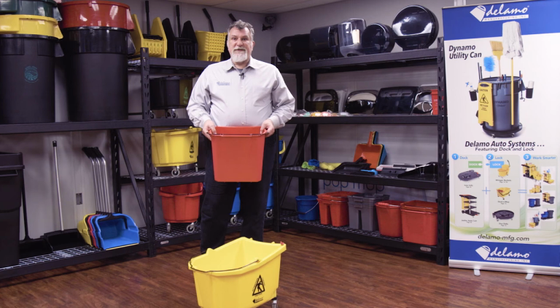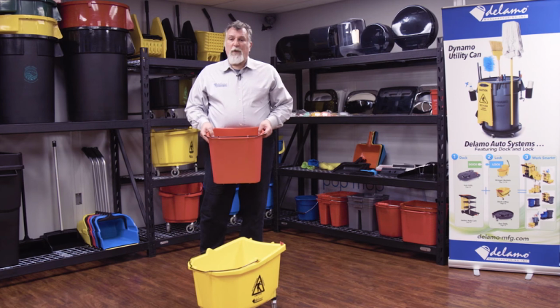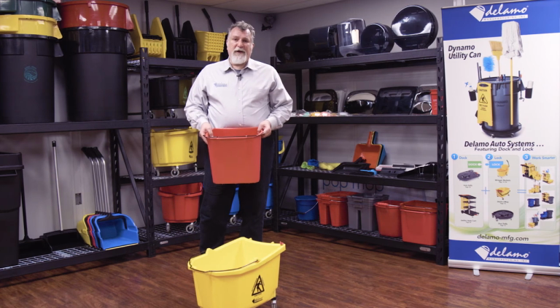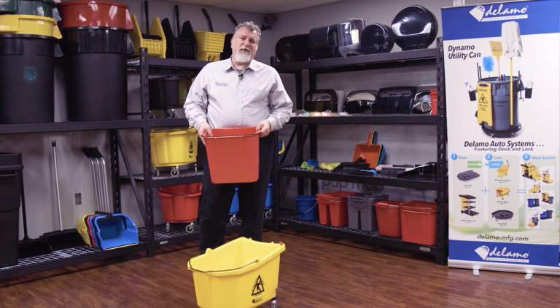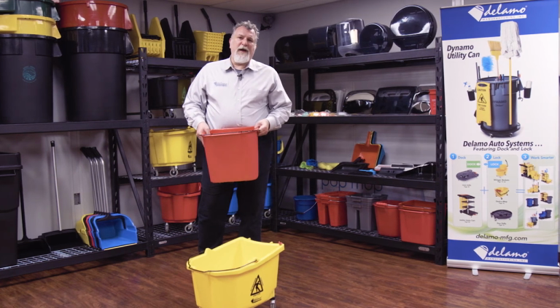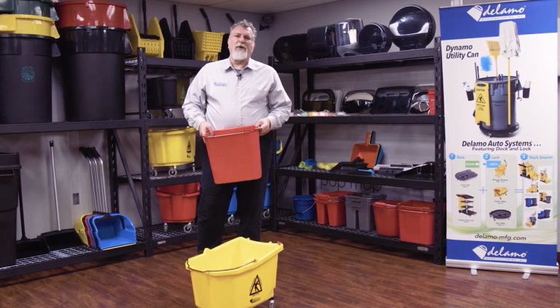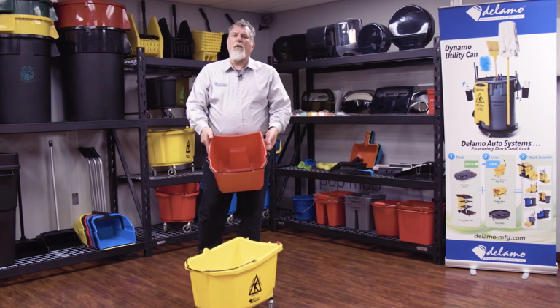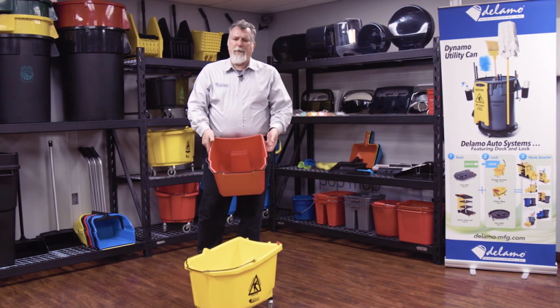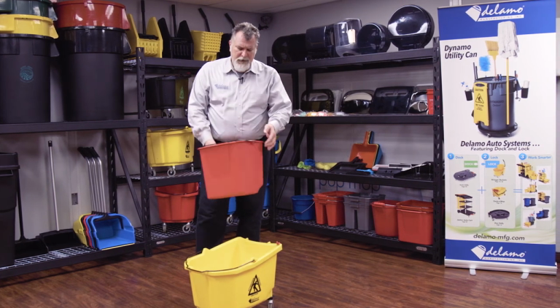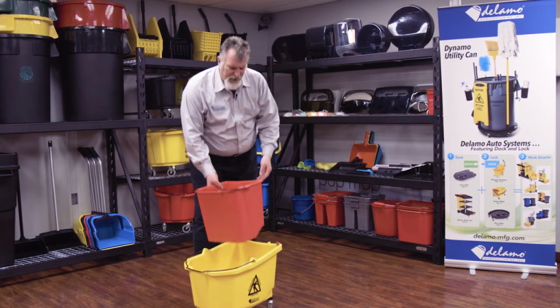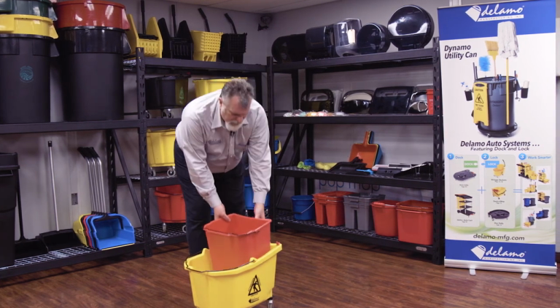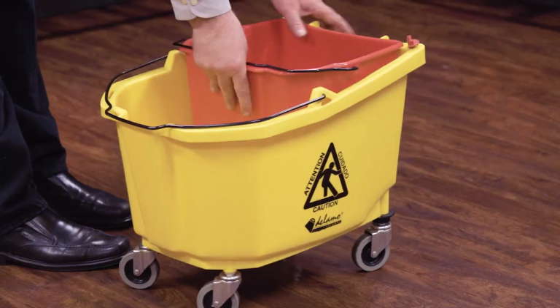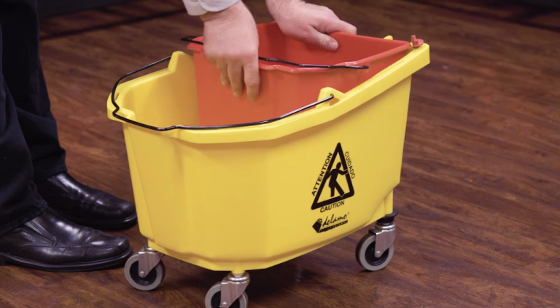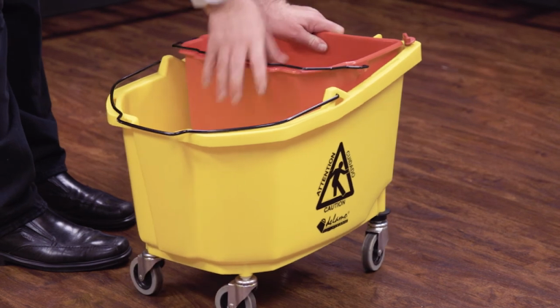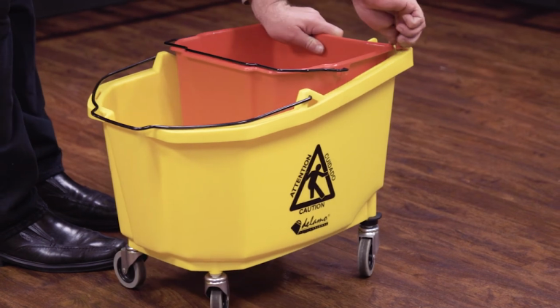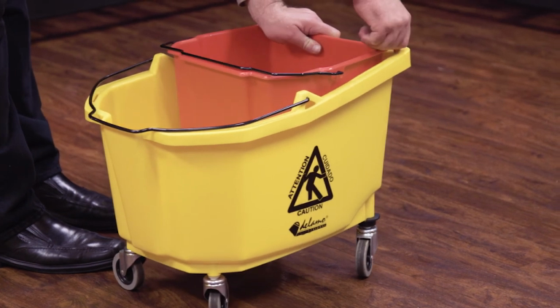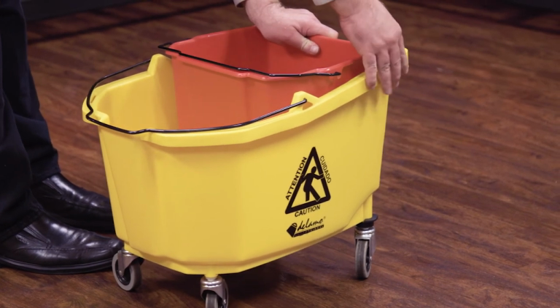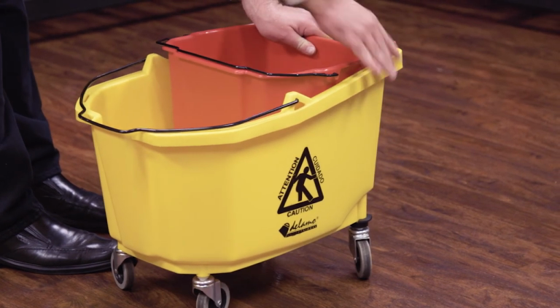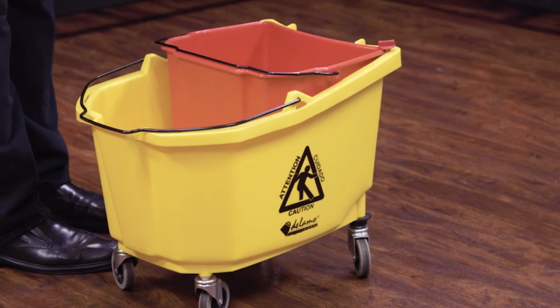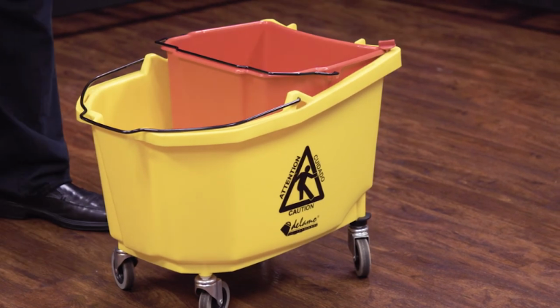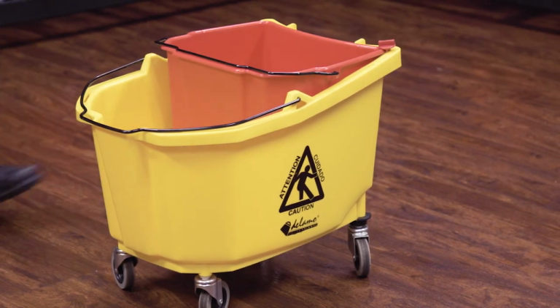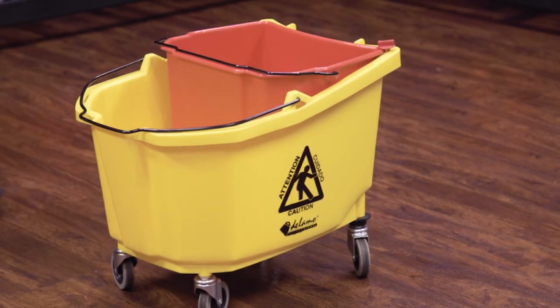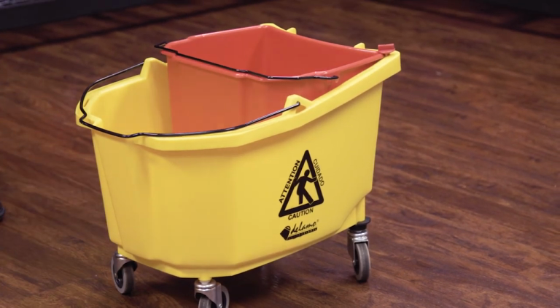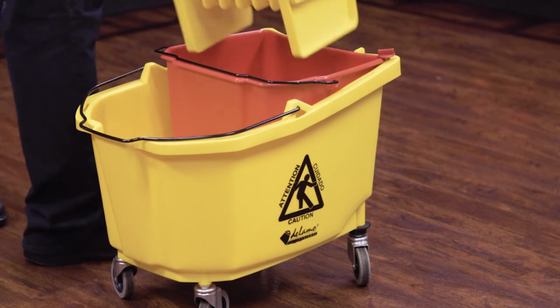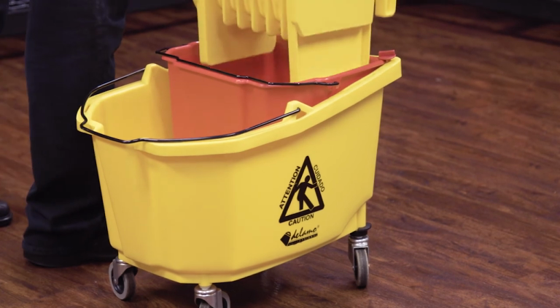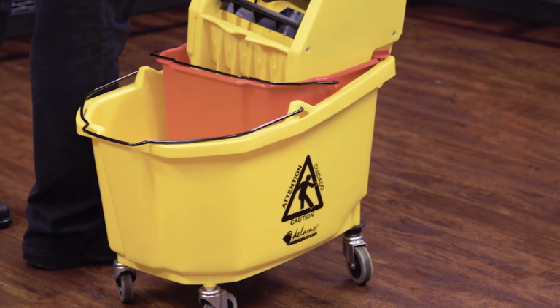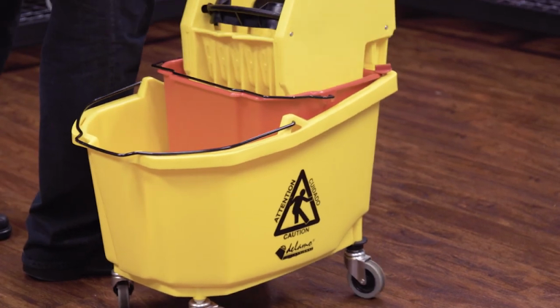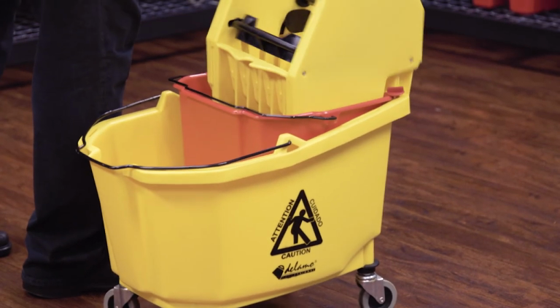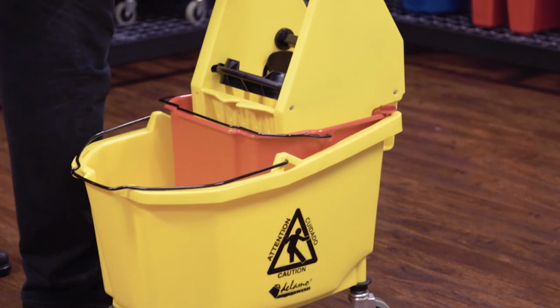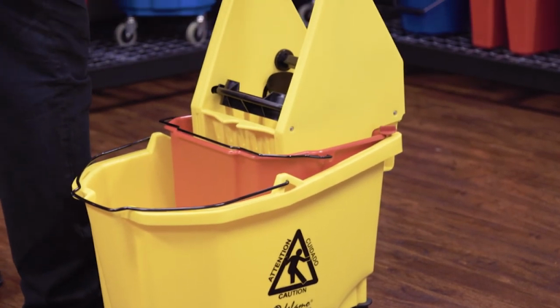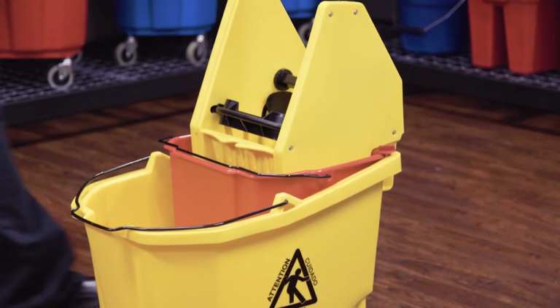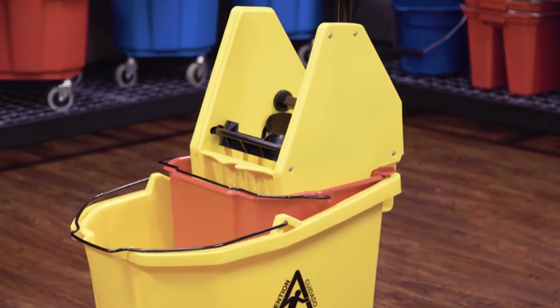Dalamo ringer buckets also feature an optional dirty water pail. You can actually insert it into our 26 and 35 quart buckets. The dirty water pail actually extends the life of cleaning solutions, giving you better results and making it a cleaner job.